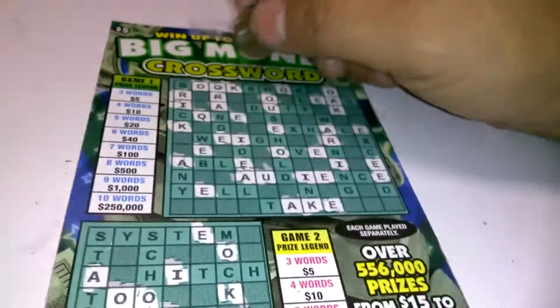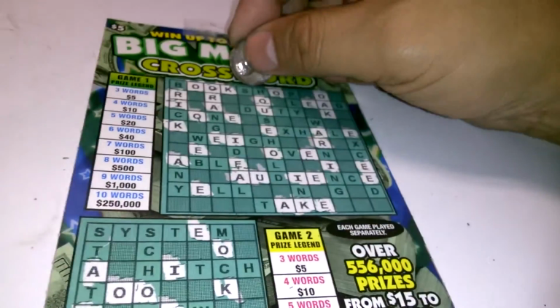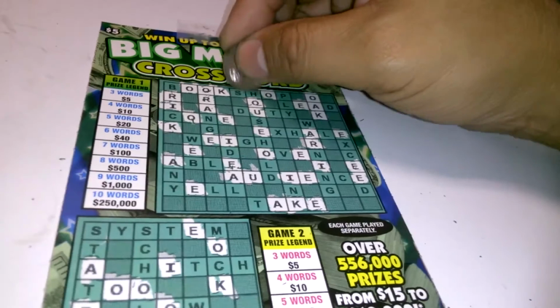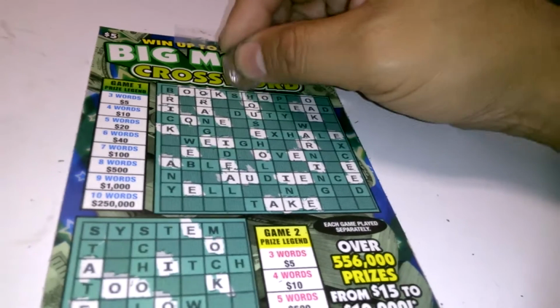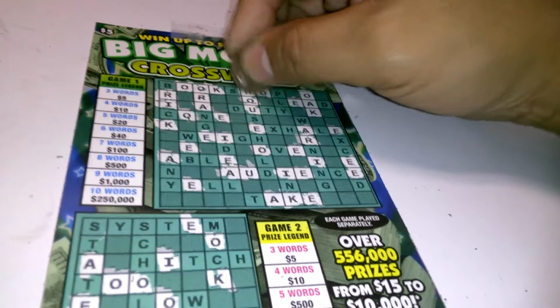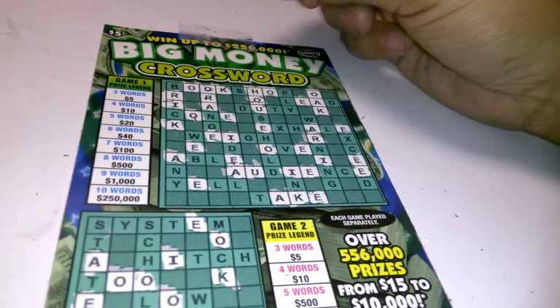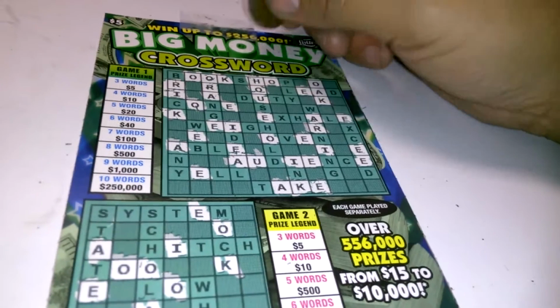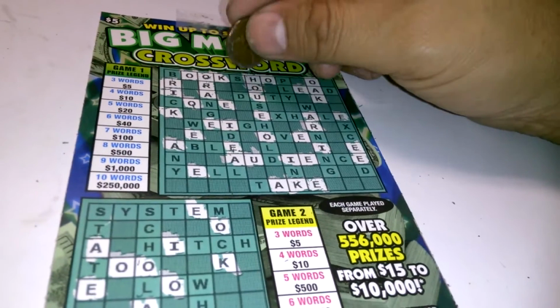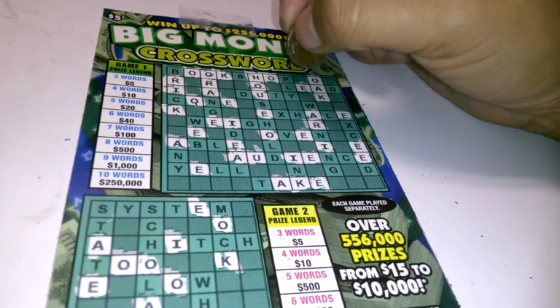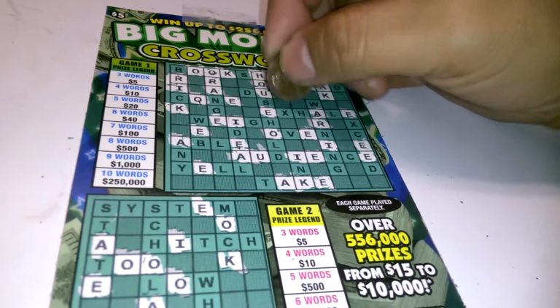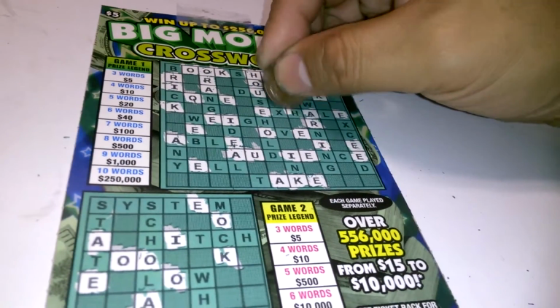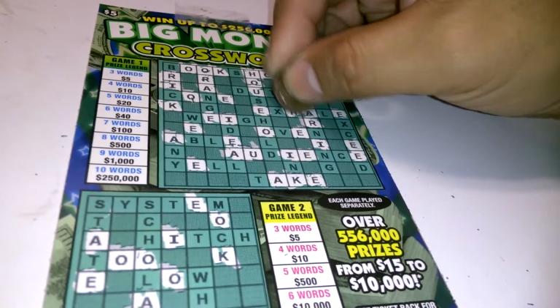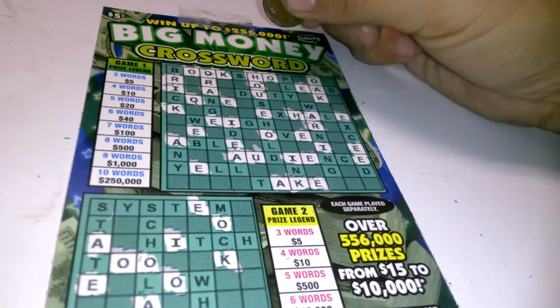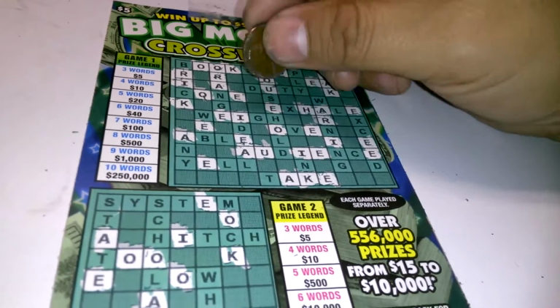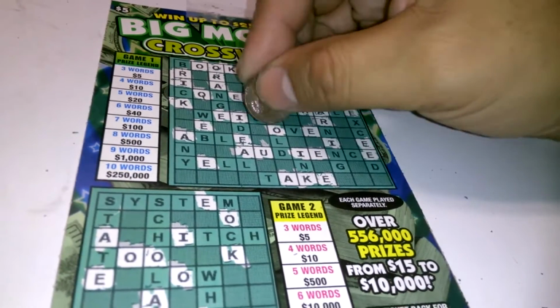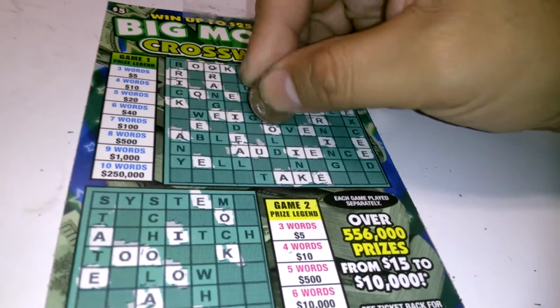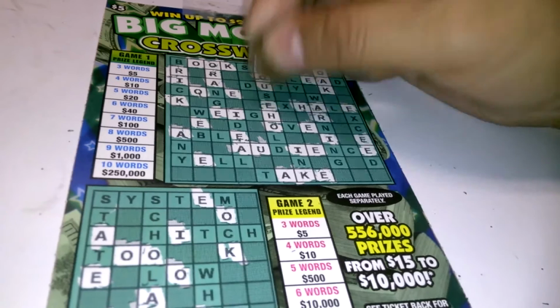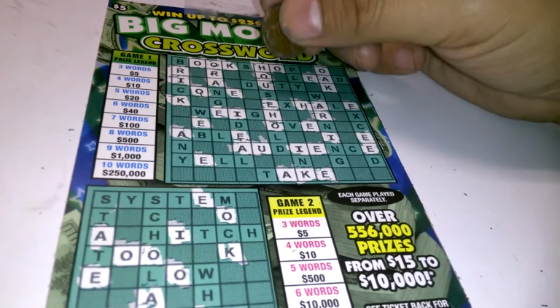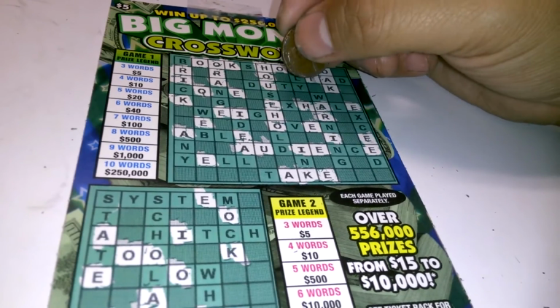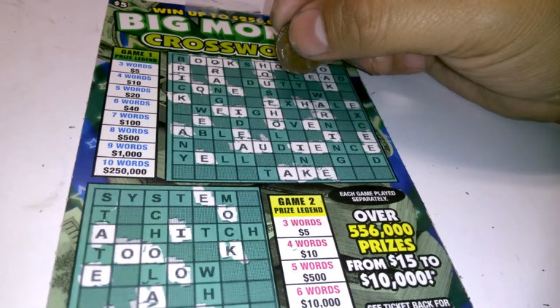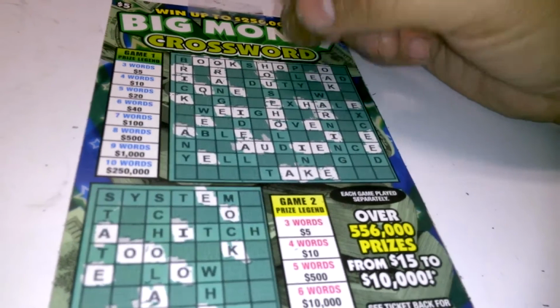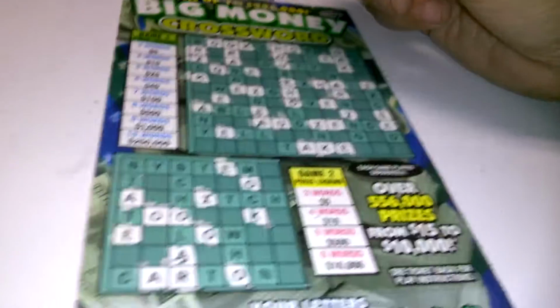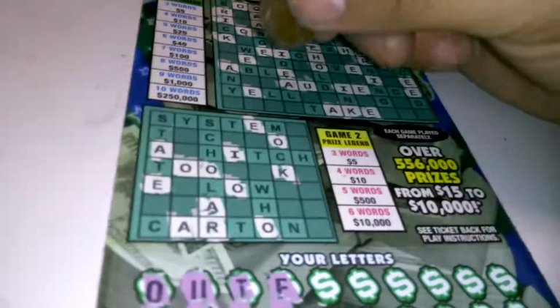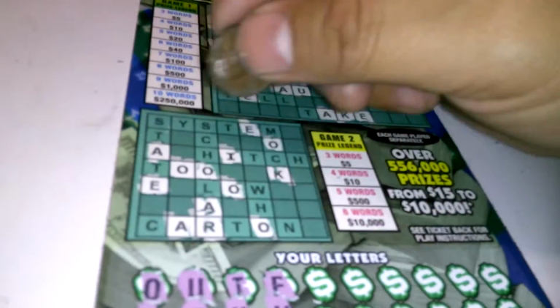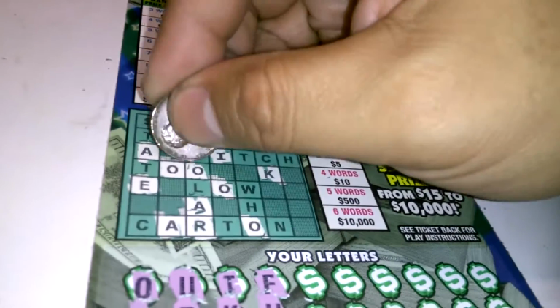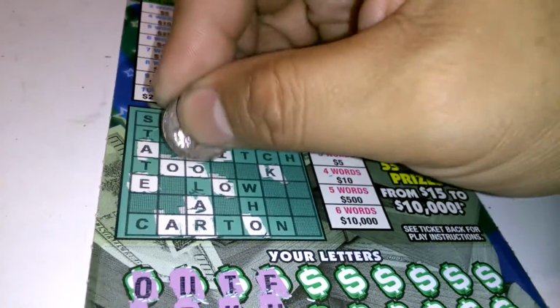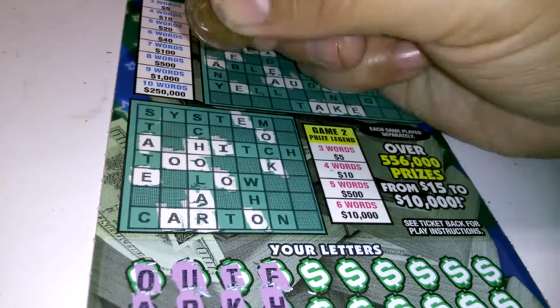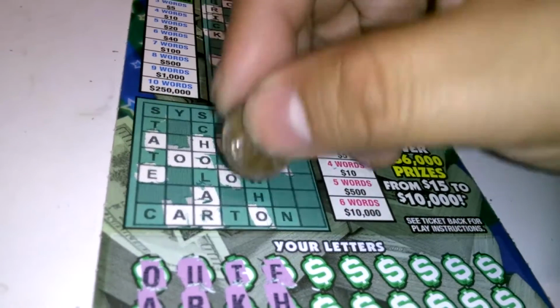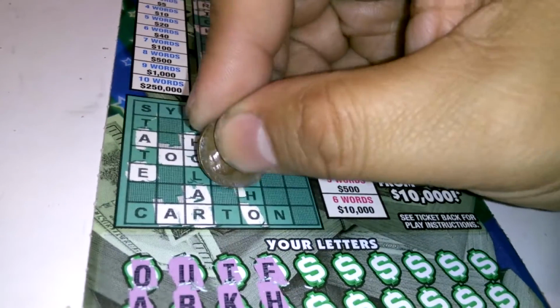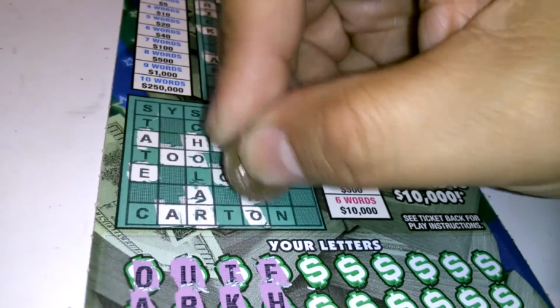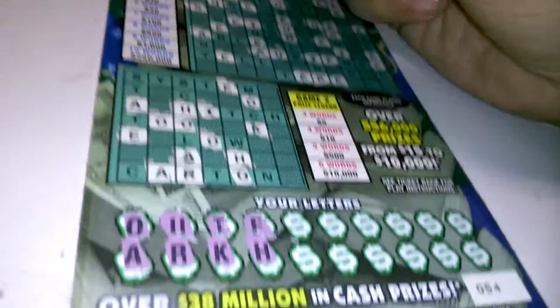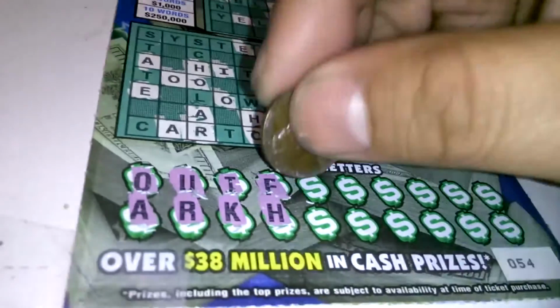But we'll see what happens. It's H. Another H, another H. Down below, we have one H, and we have two H's.